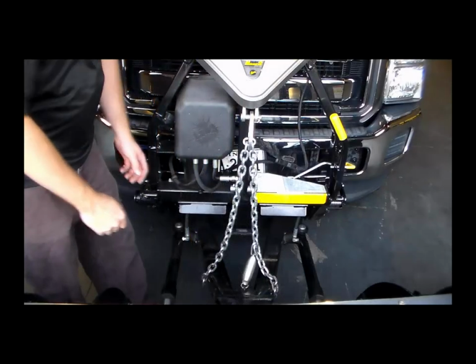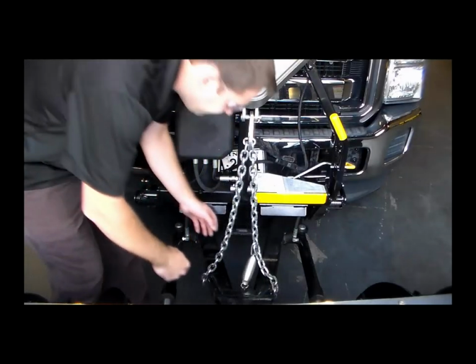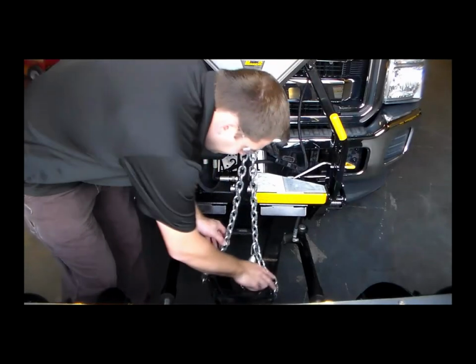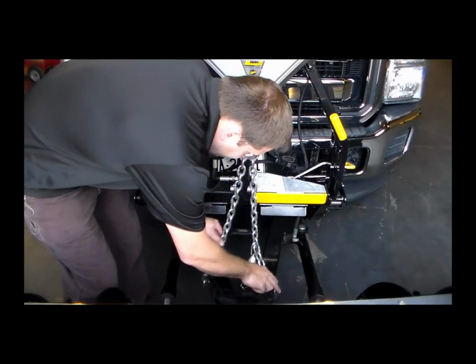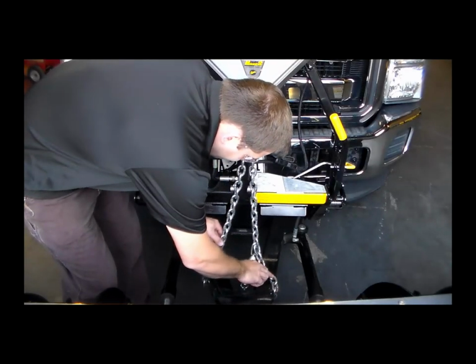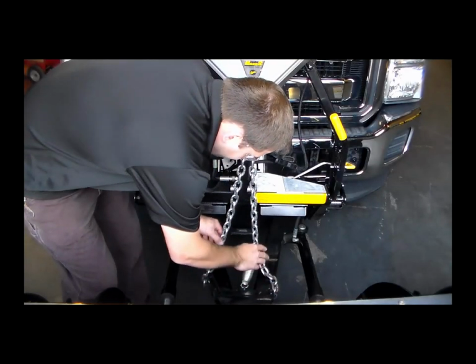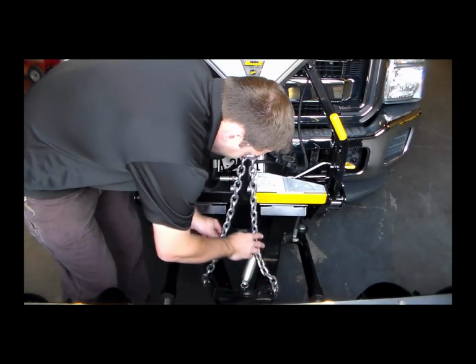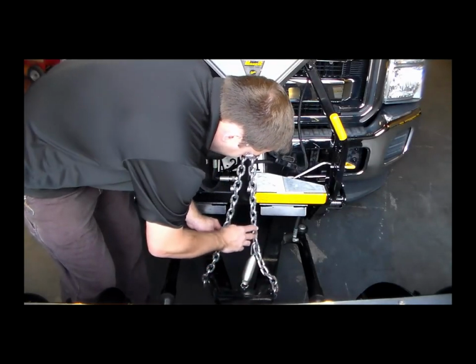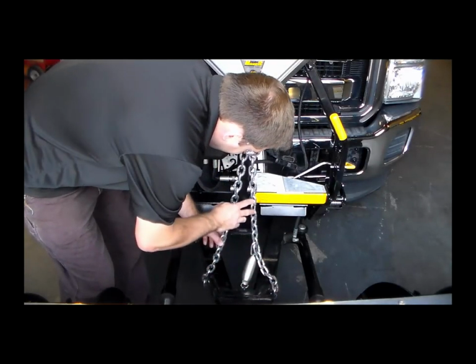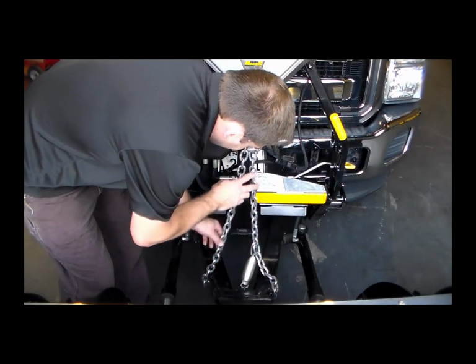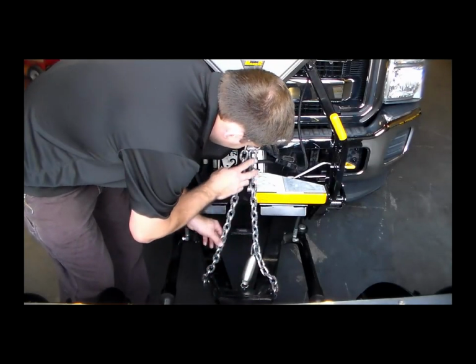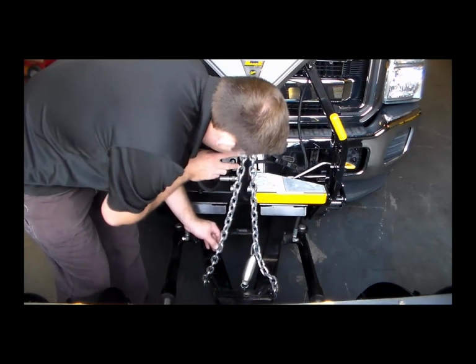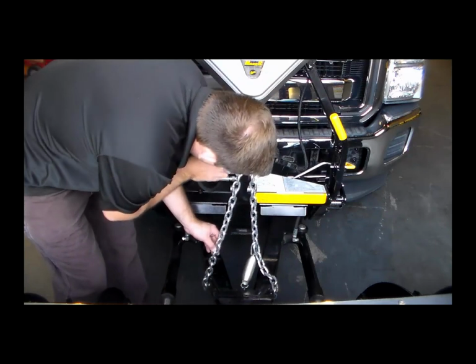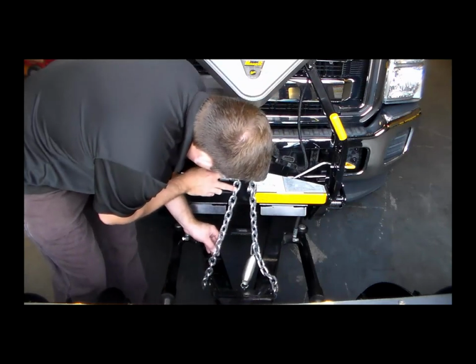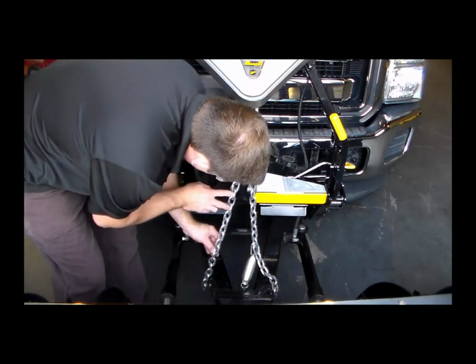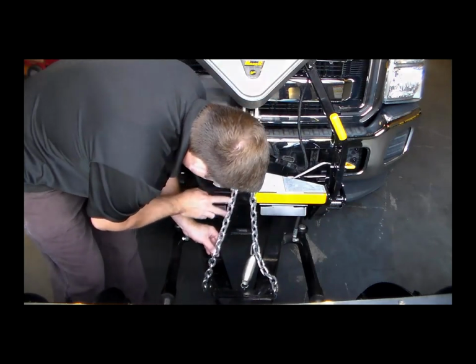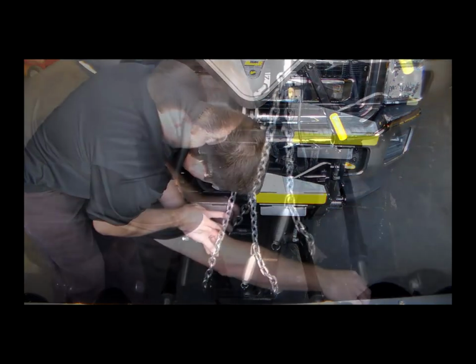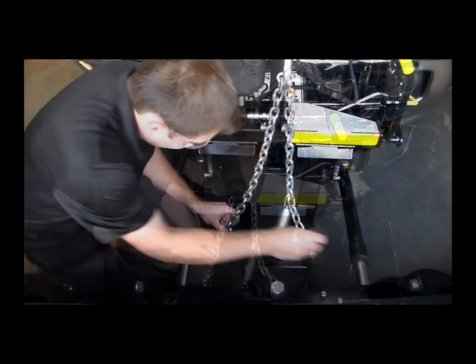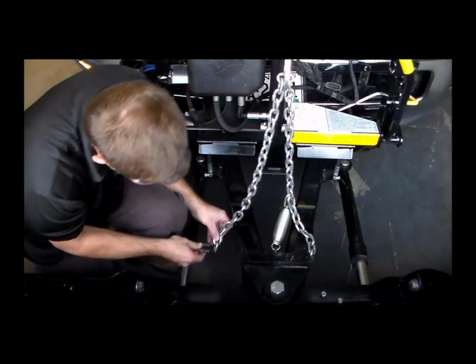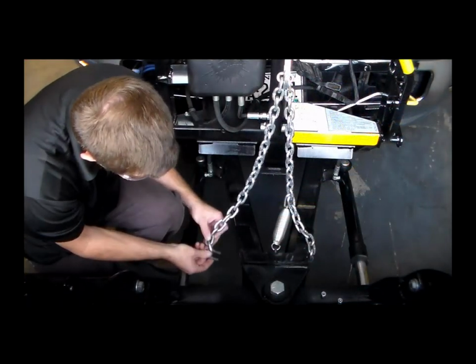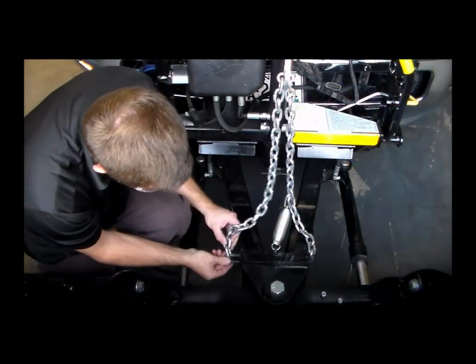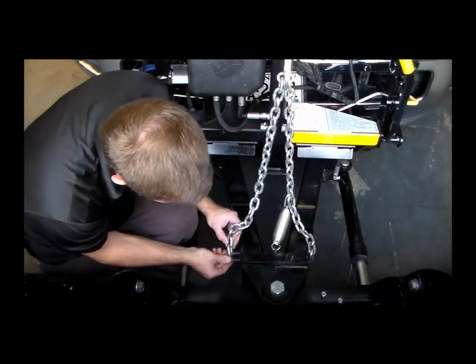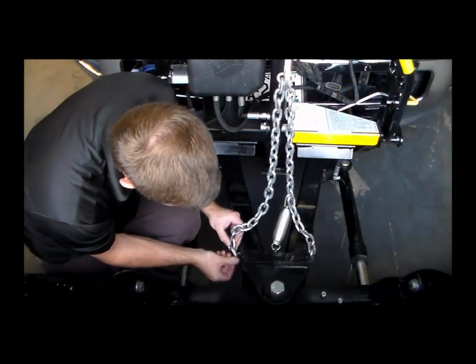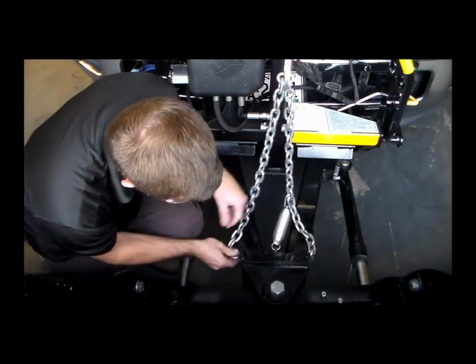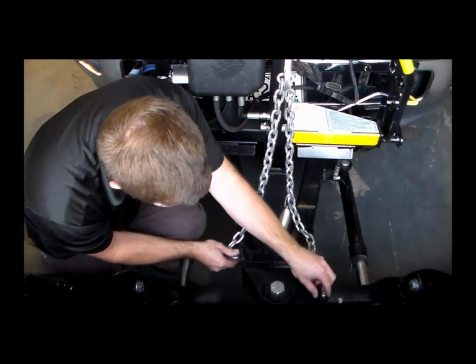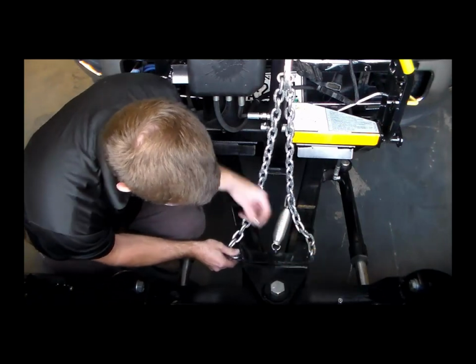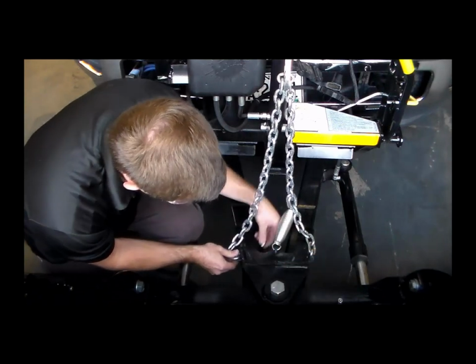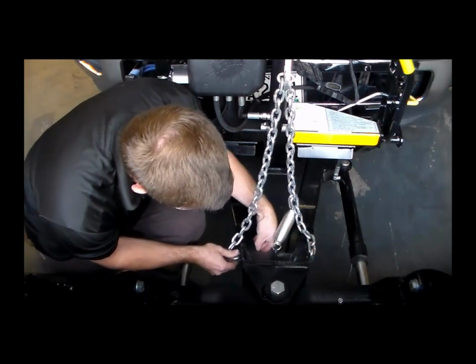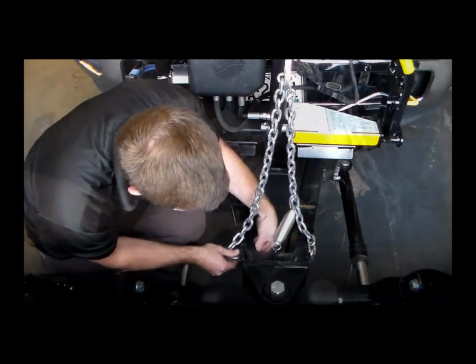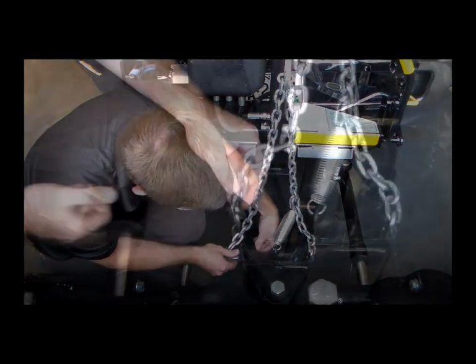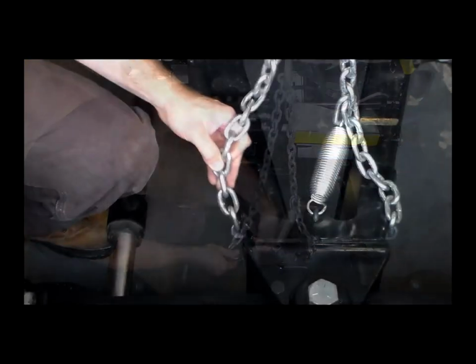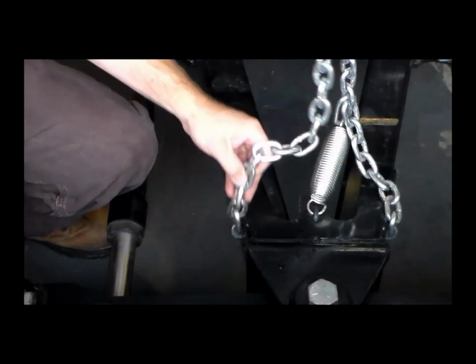Reposition the U-bolt in the chain so that the chain is the same length as the chain on the driver's side. Reinstall the U-bolt and tighten the lock nuts. The chain link will pivot freely in the U-bolt.